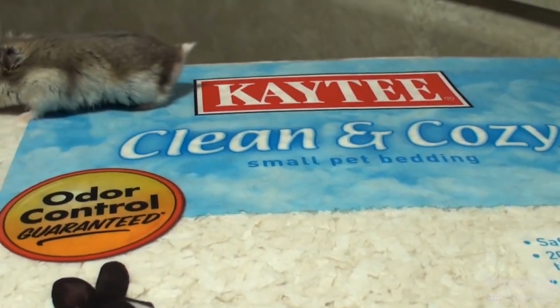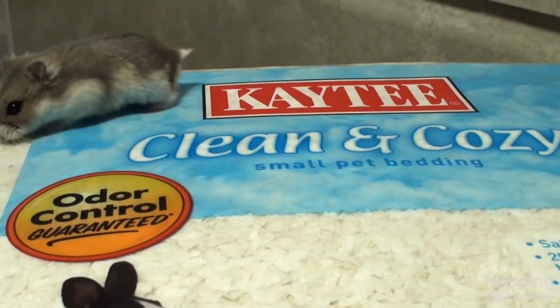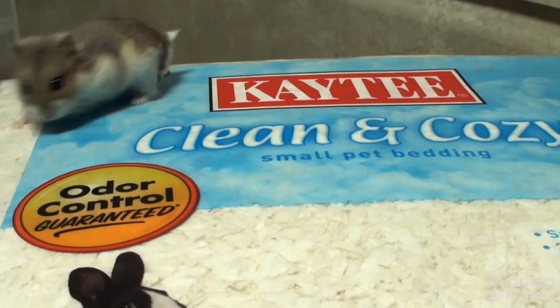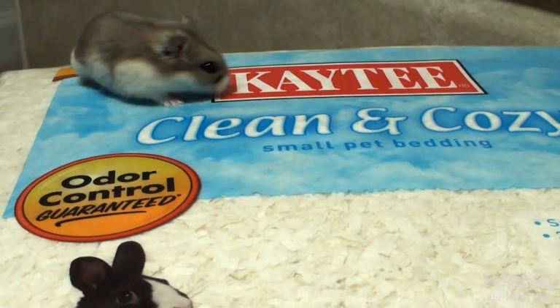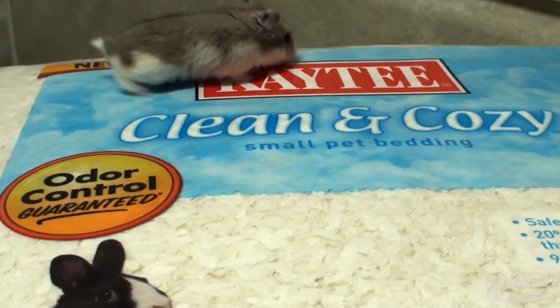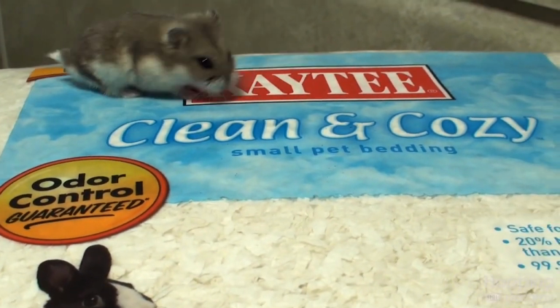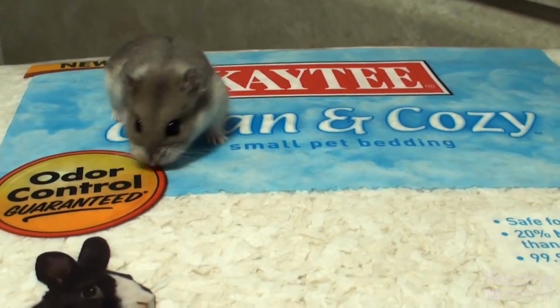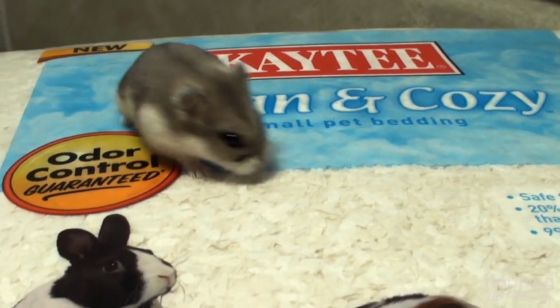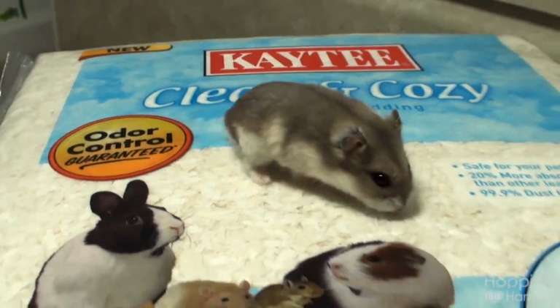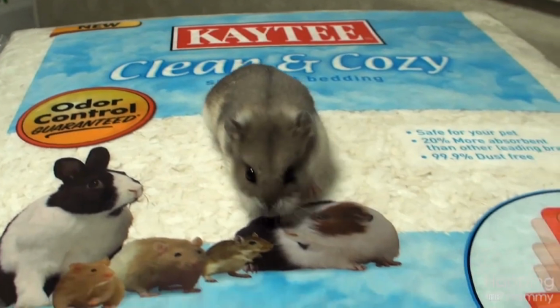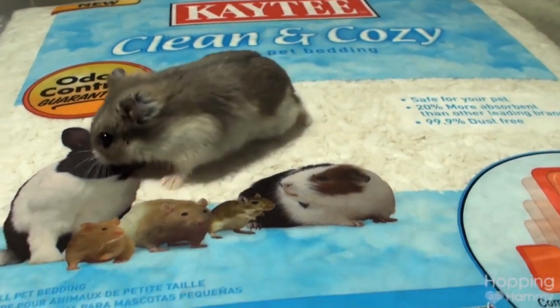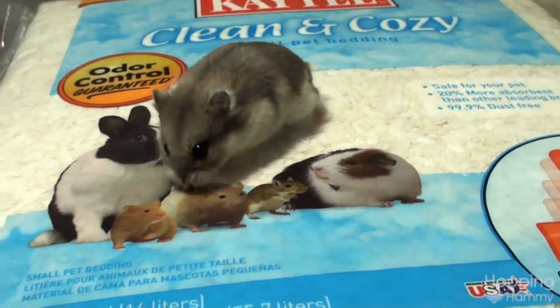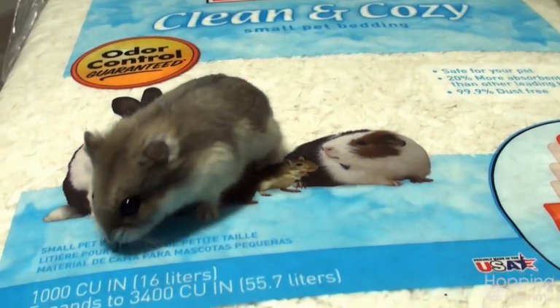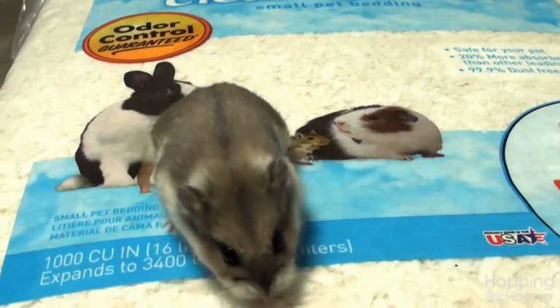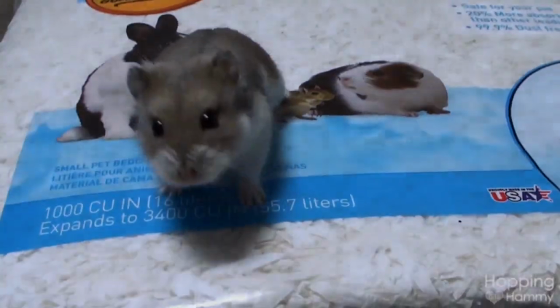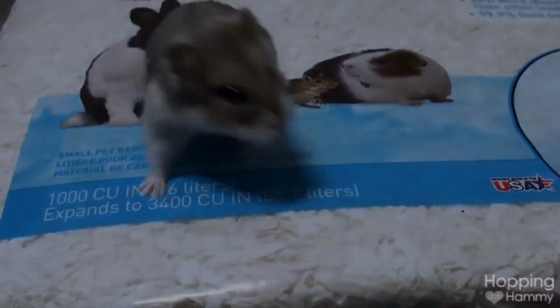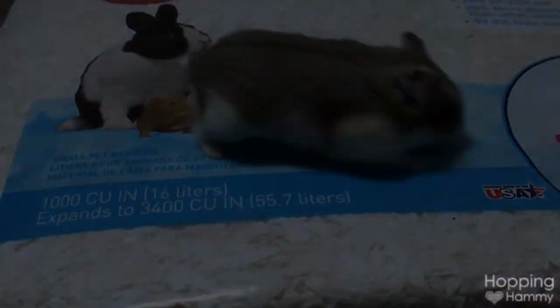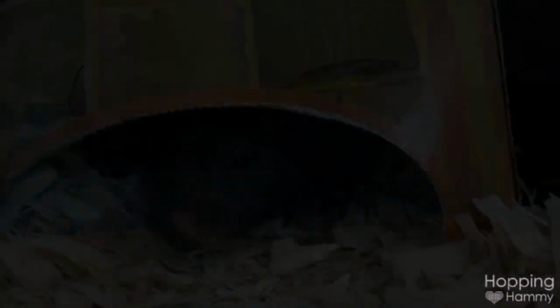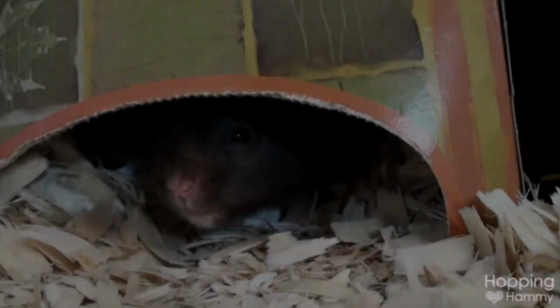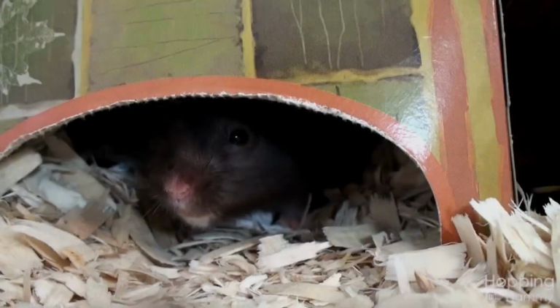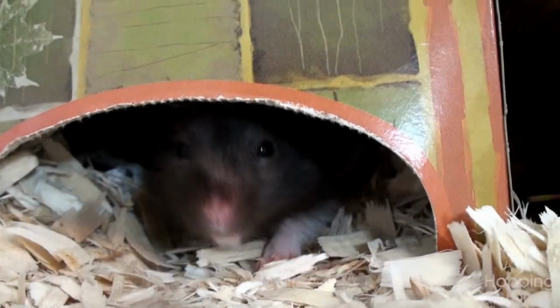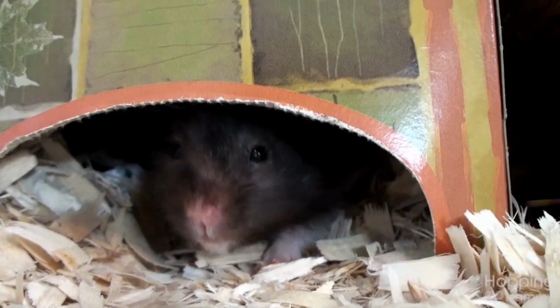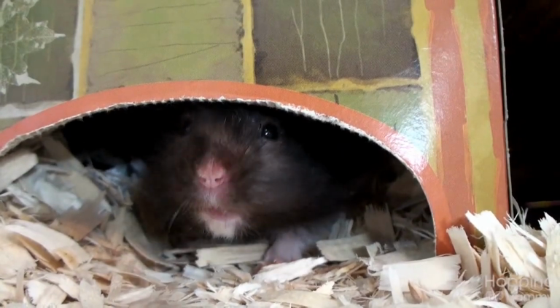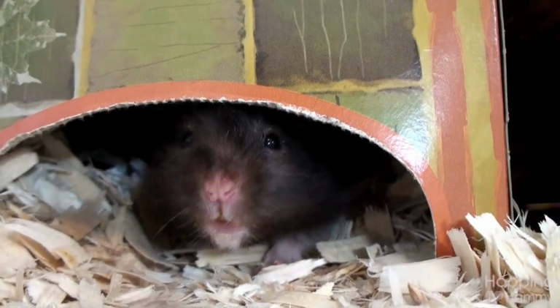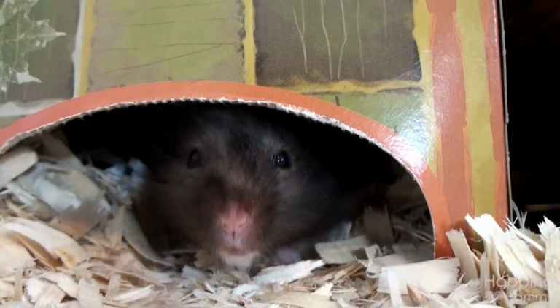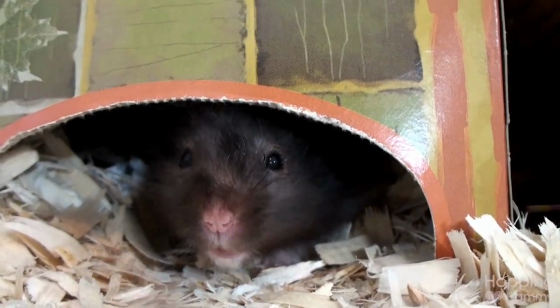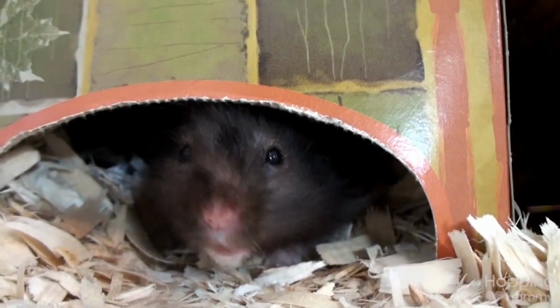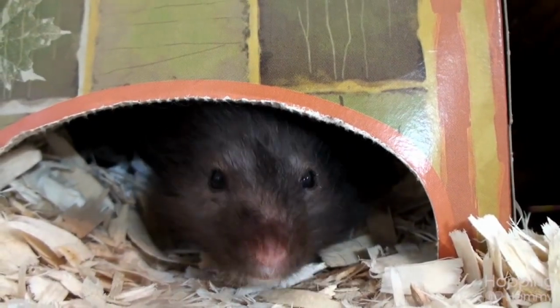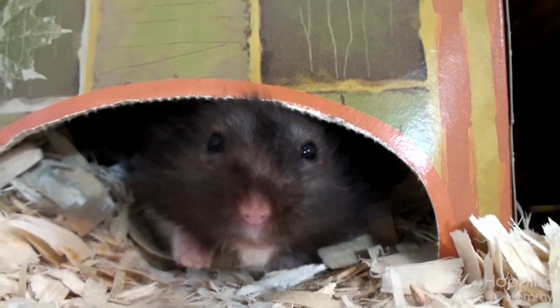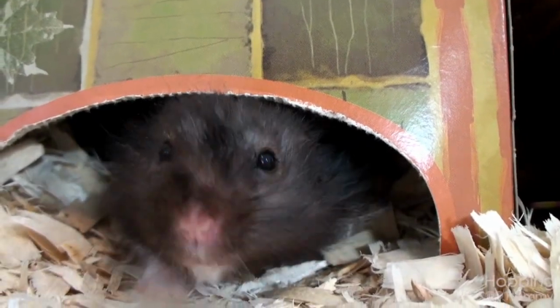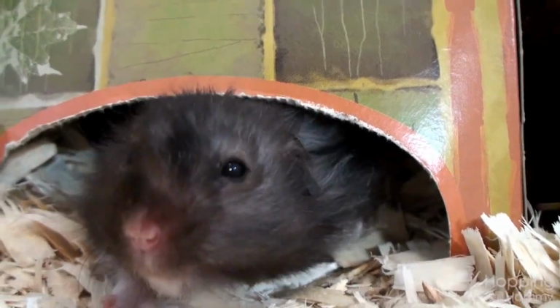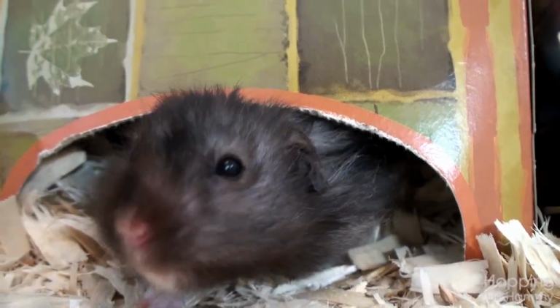When I added up the price, it ended up costing the same amount per liter as the Aspen that I normally get. What I'm going to do is save it for Christmas time and use it to decorate my cages so it will look like snow. Thank you for watching this video and I will see you again soon — bye!